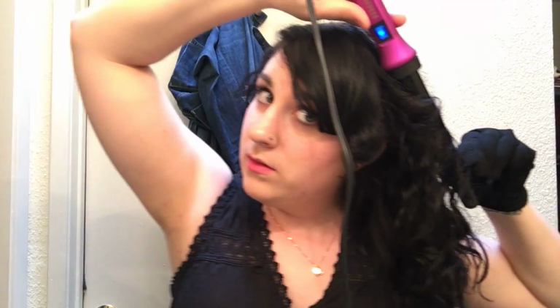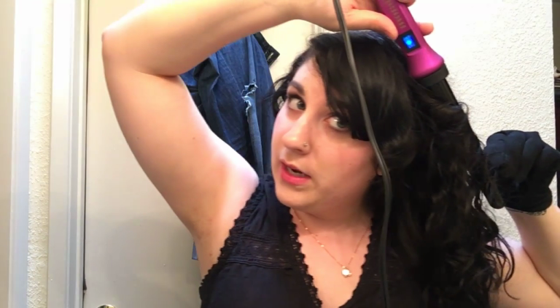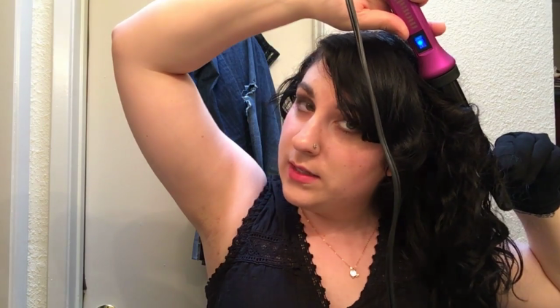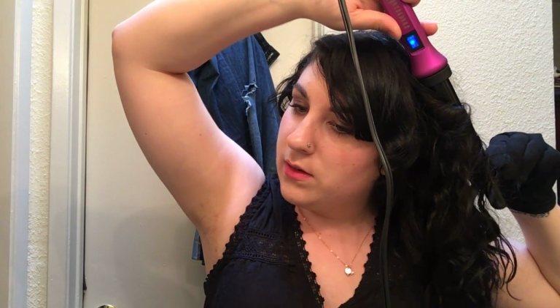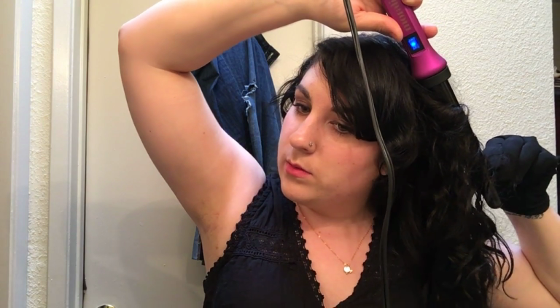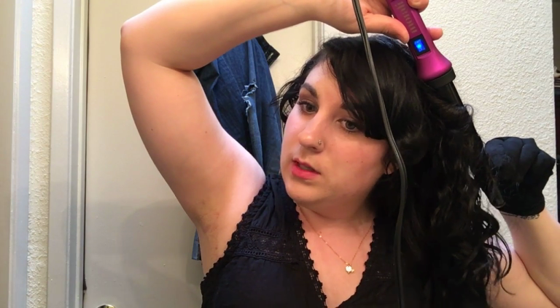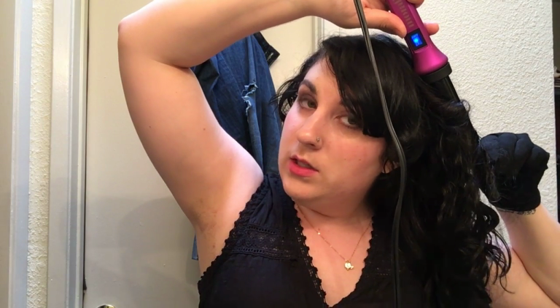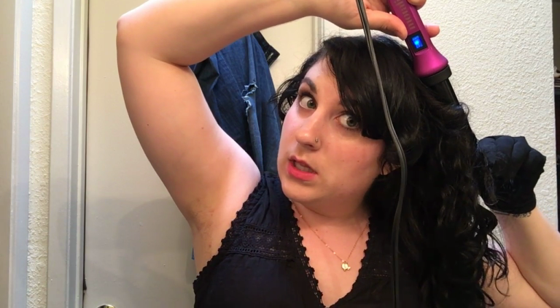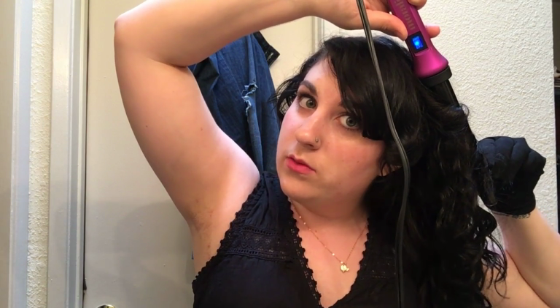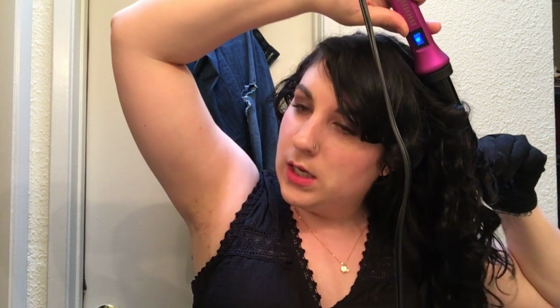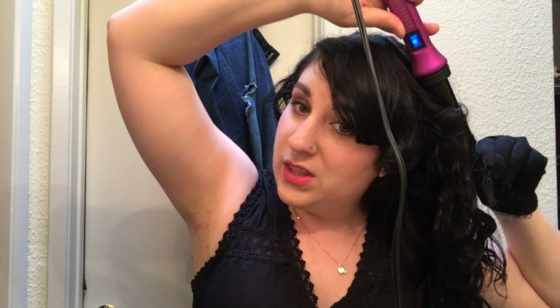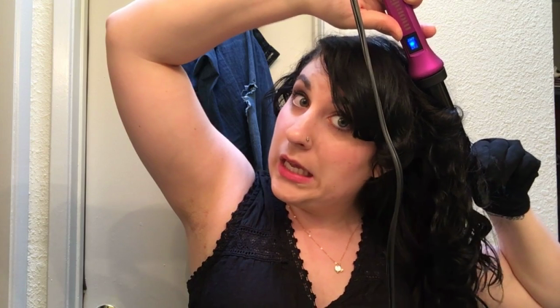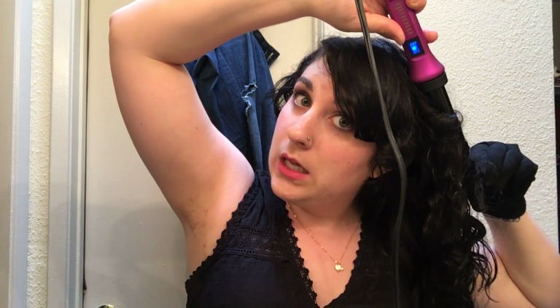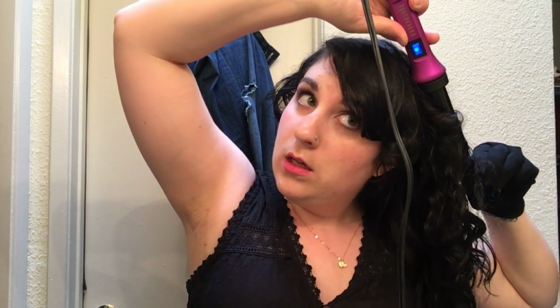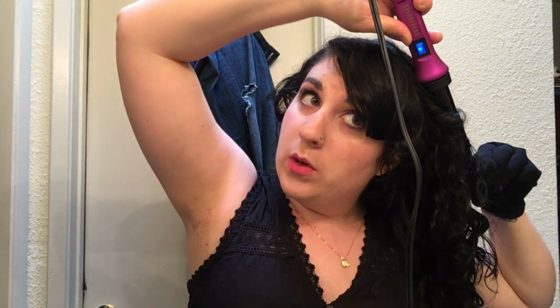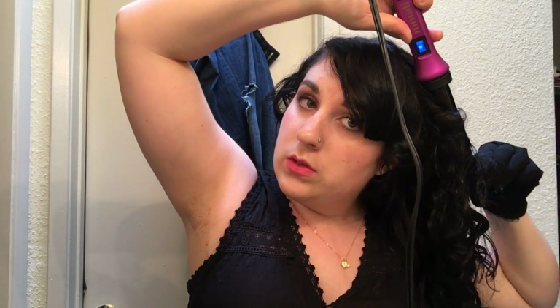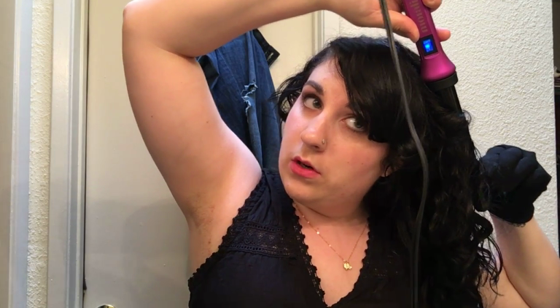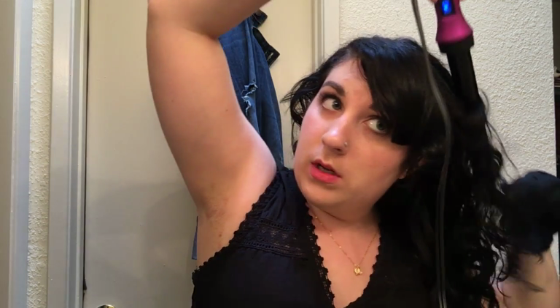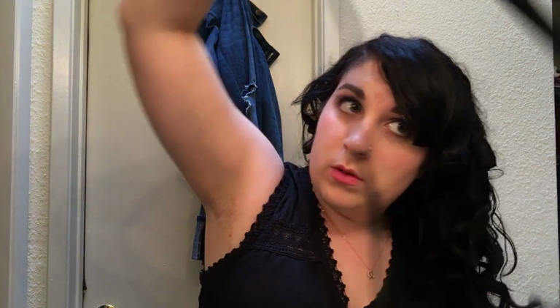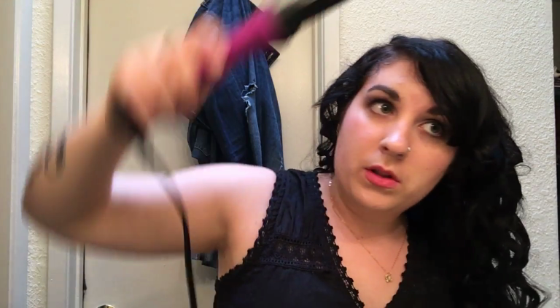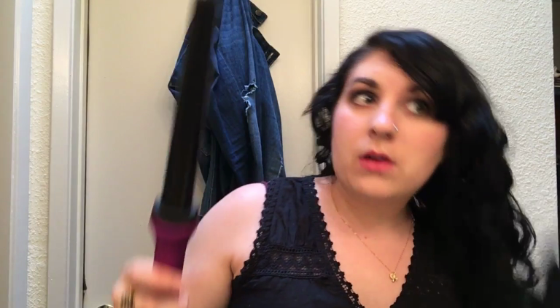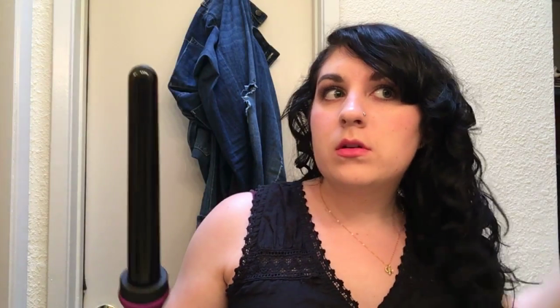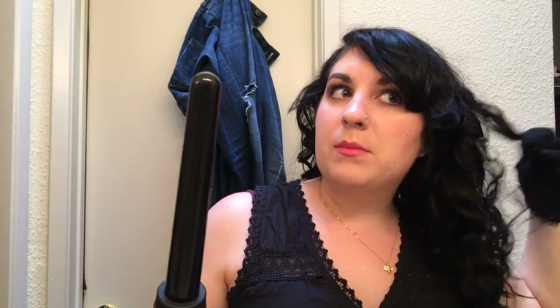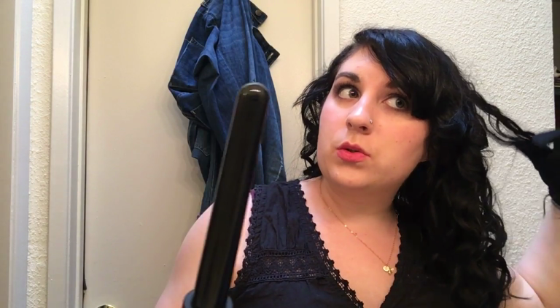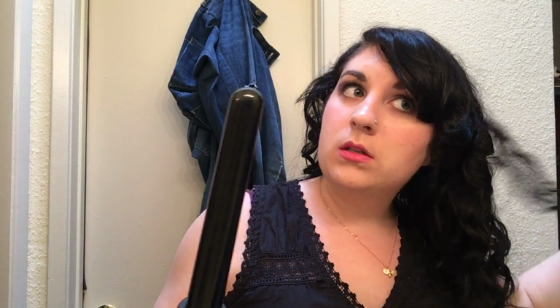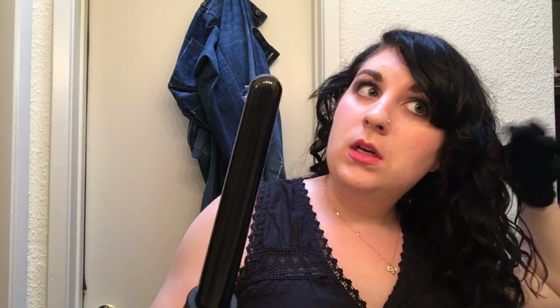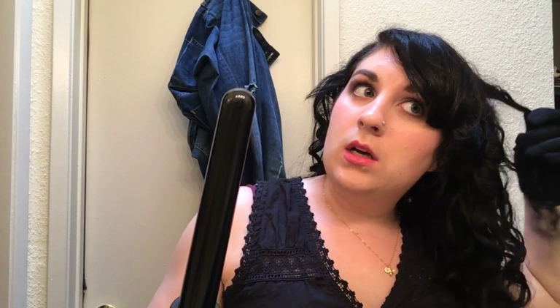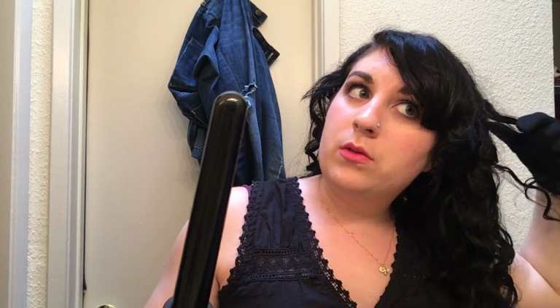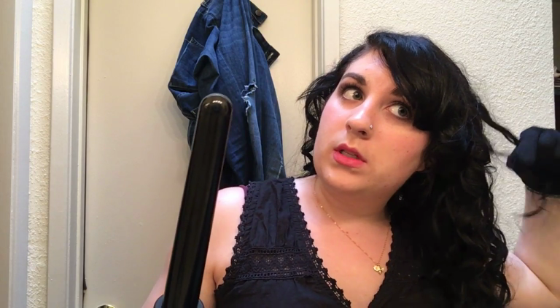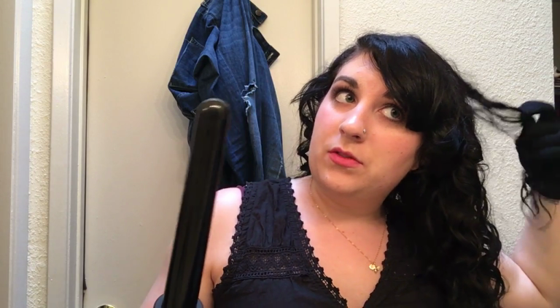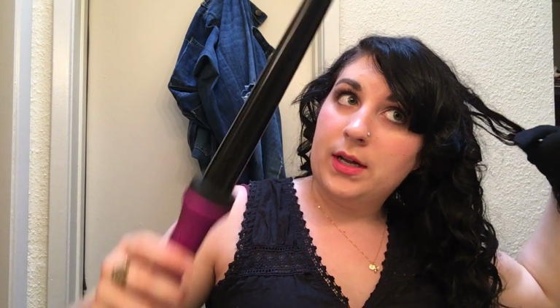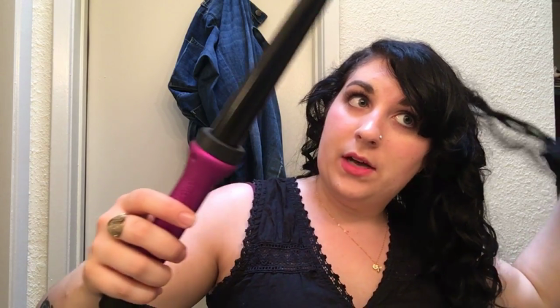It's very hot, so use a glove. I think most curling wands will come with a glove — both of the ones I've tried have.